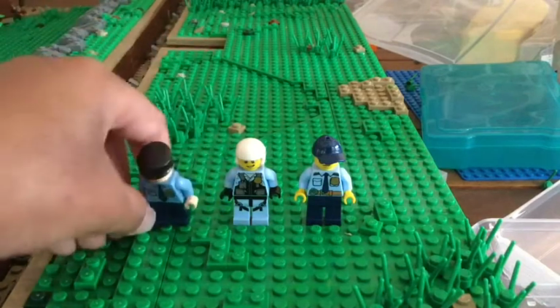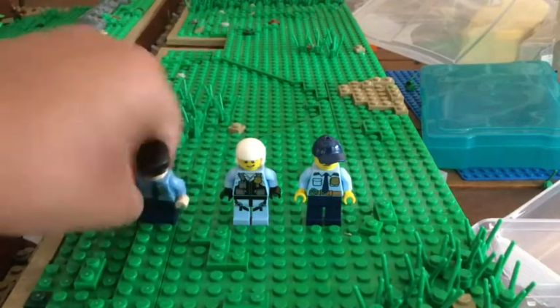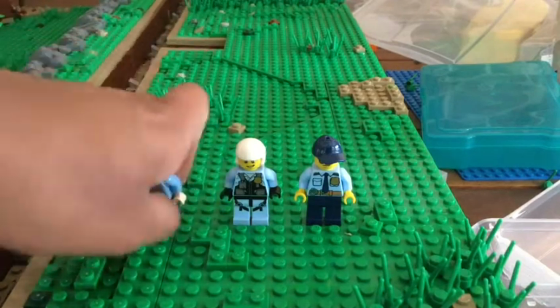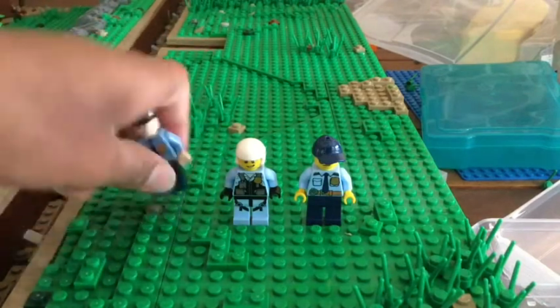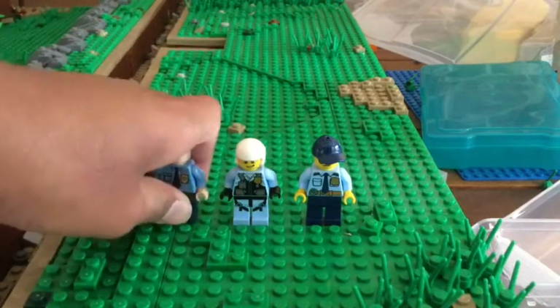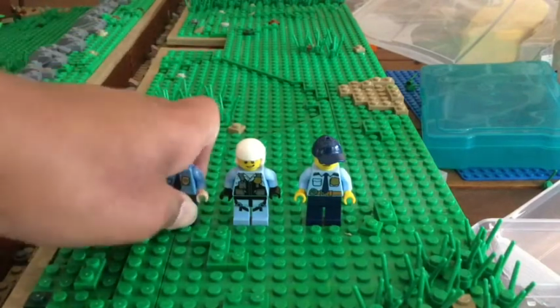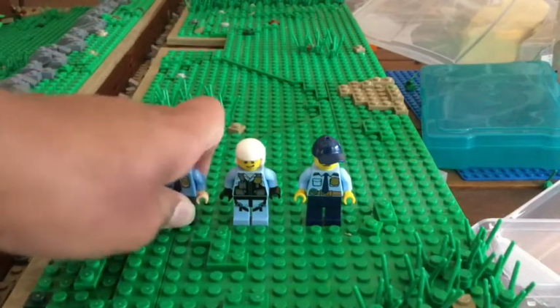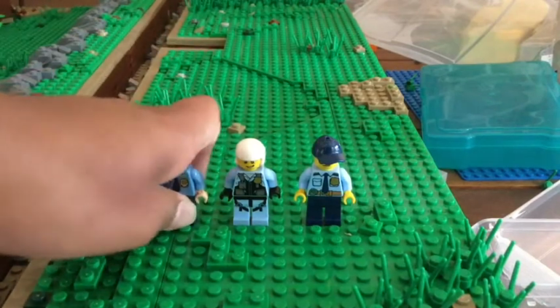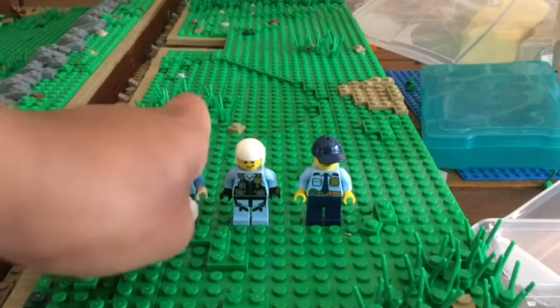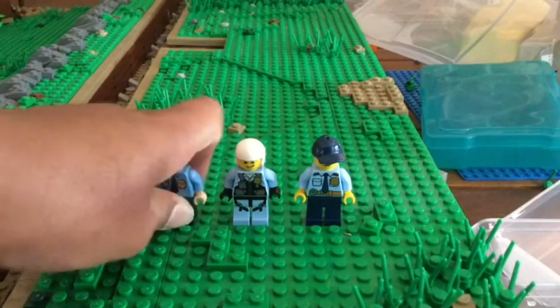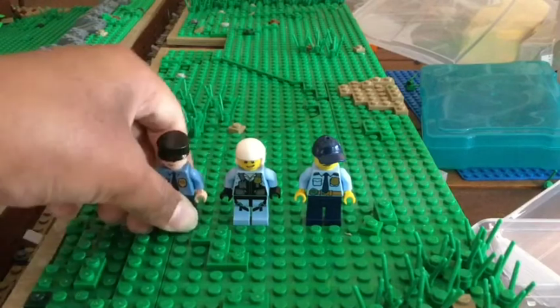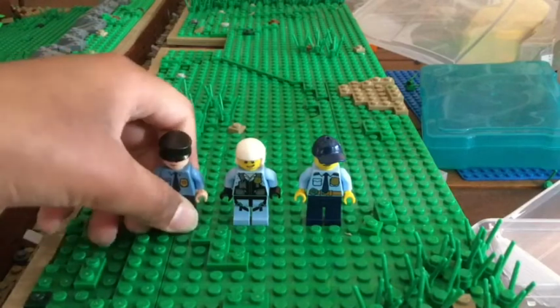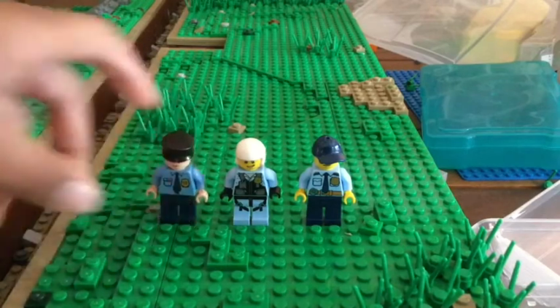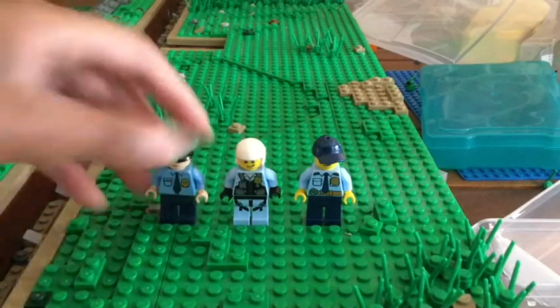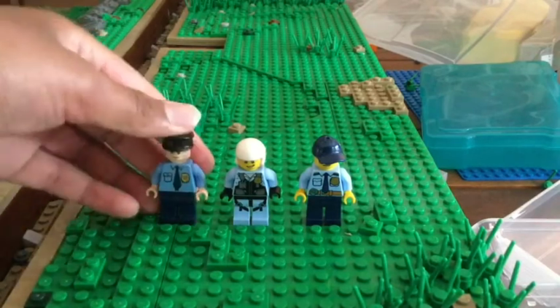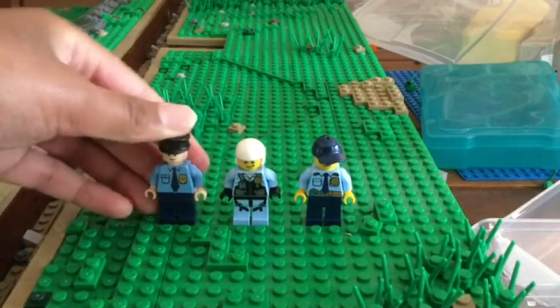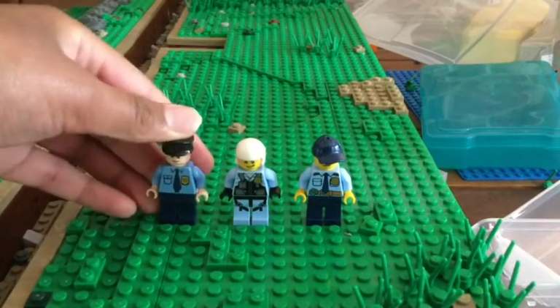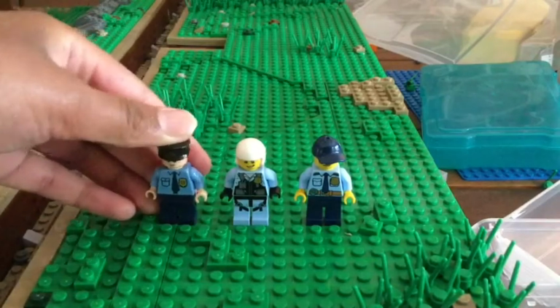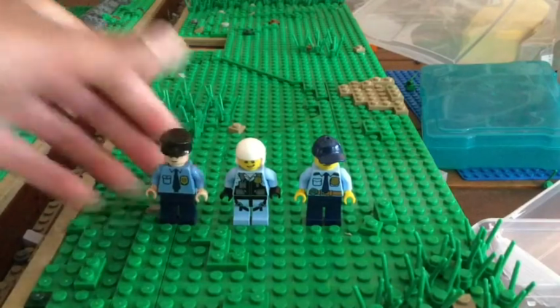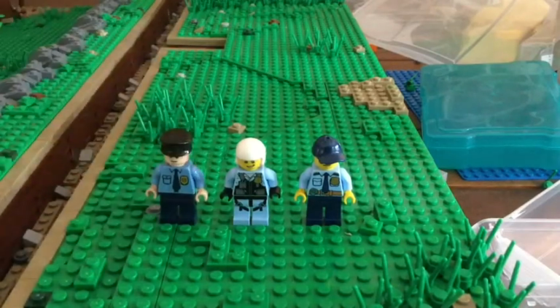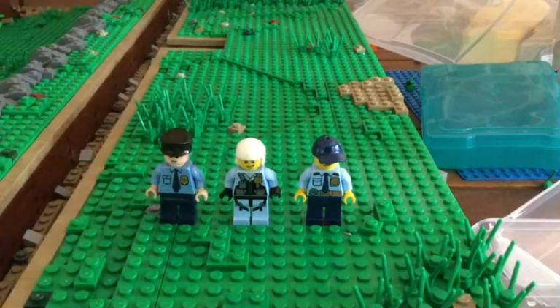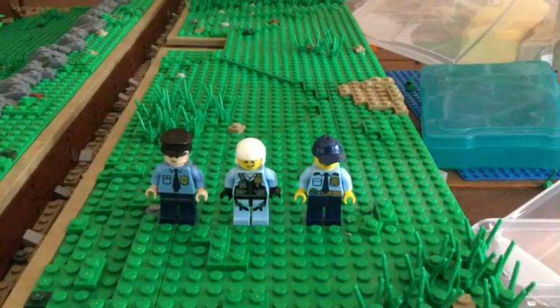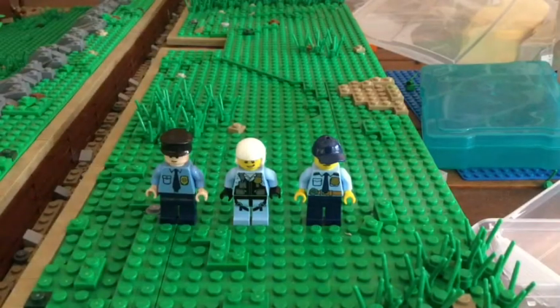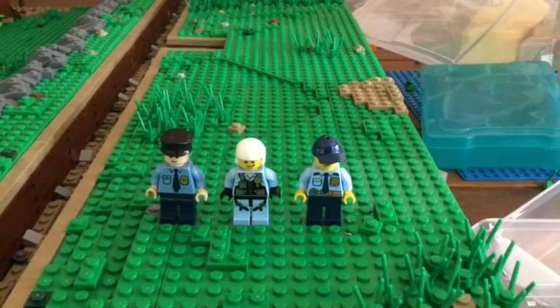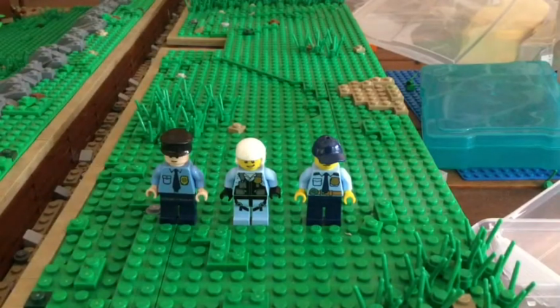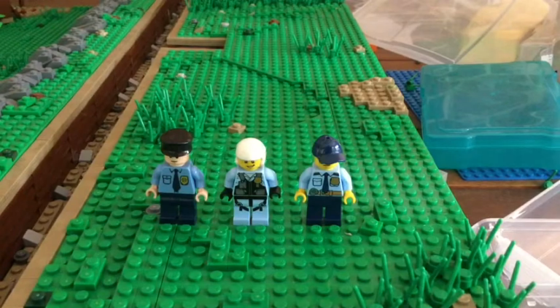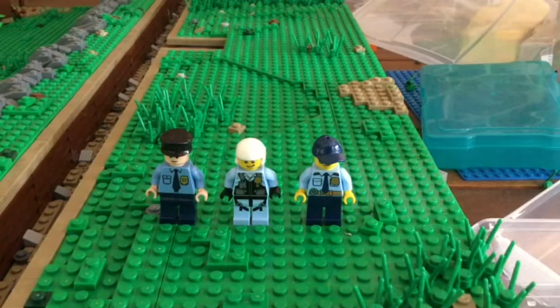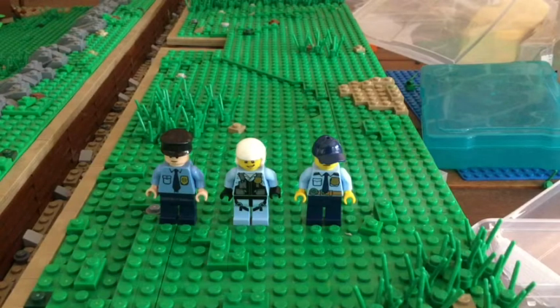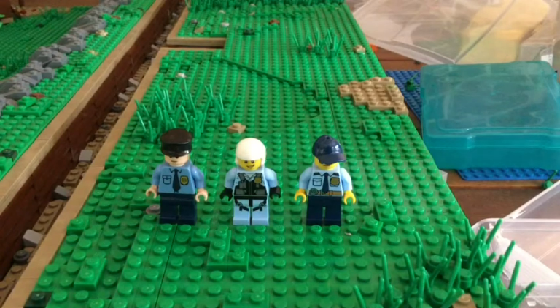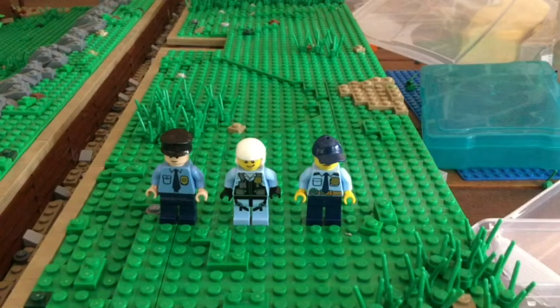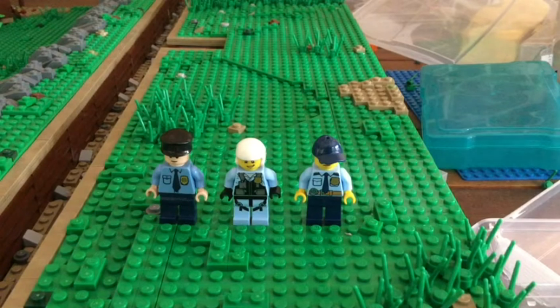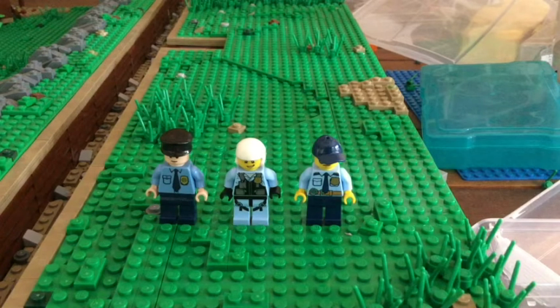Also, just go check out 'Survivors' on my channel — it came out this Thursday. I really appreciate it if you could go watch that; I worked really hard on it.